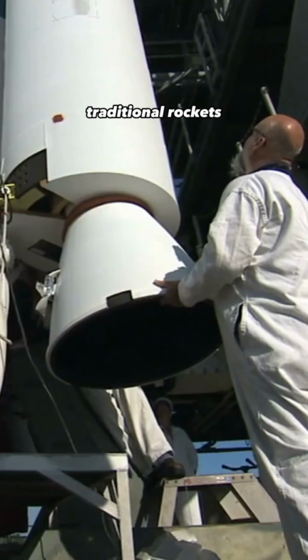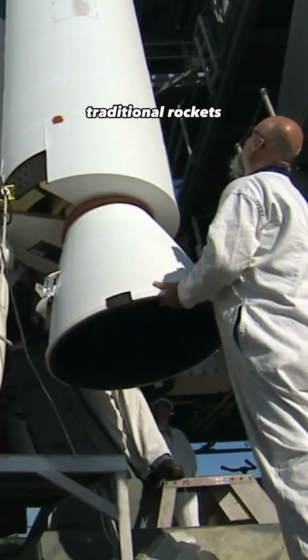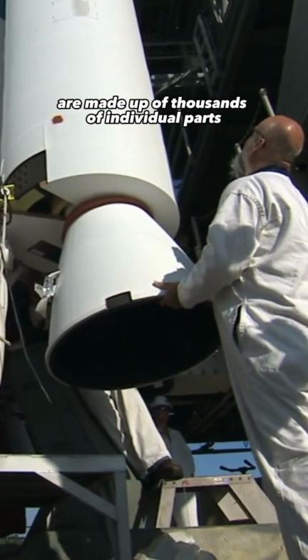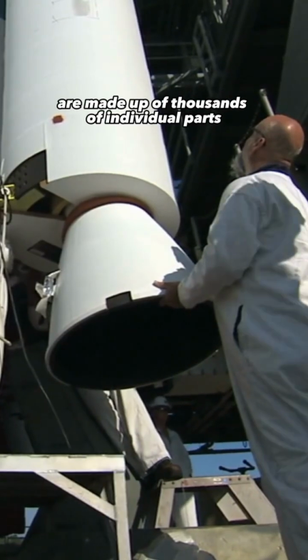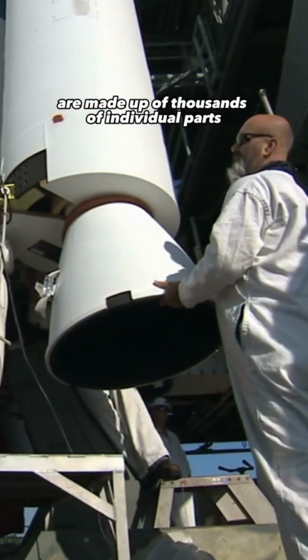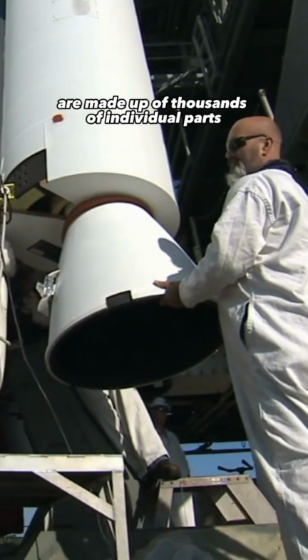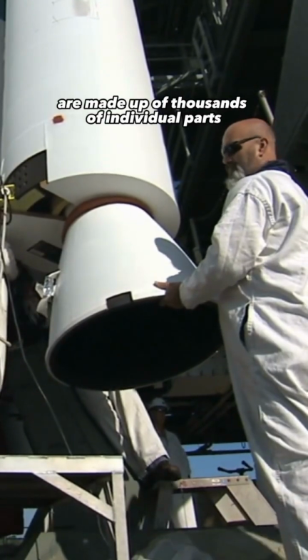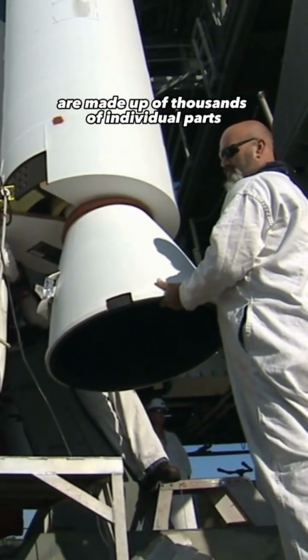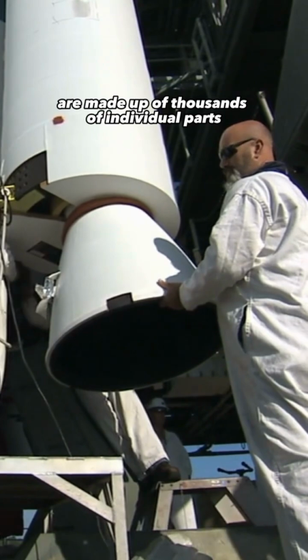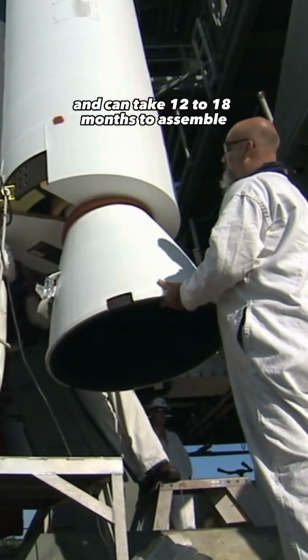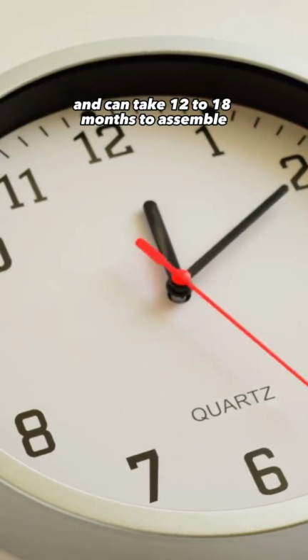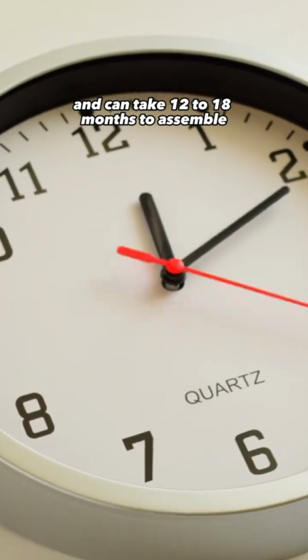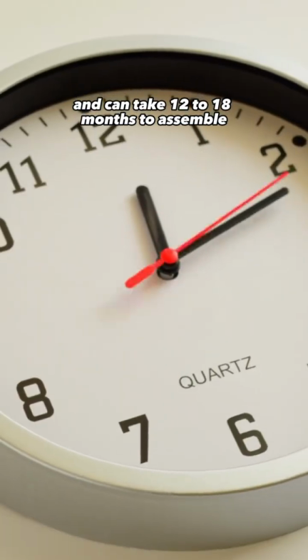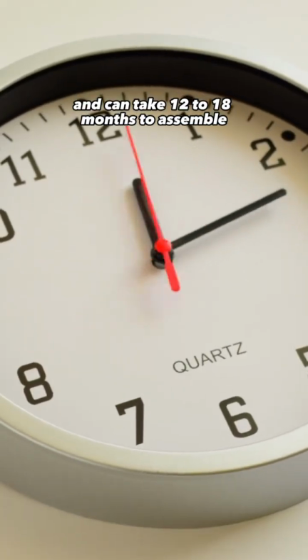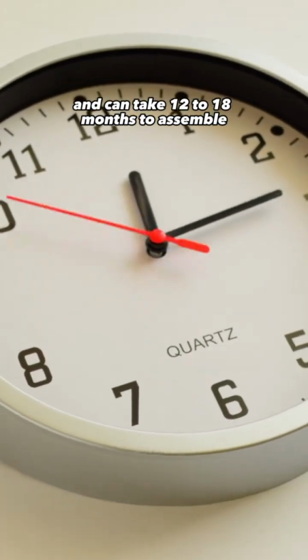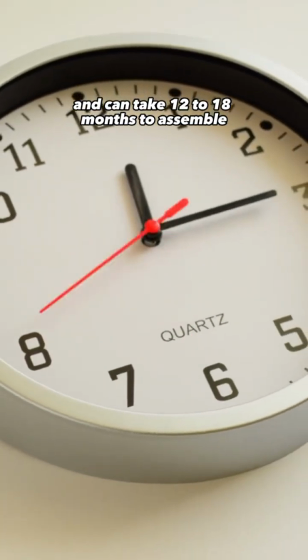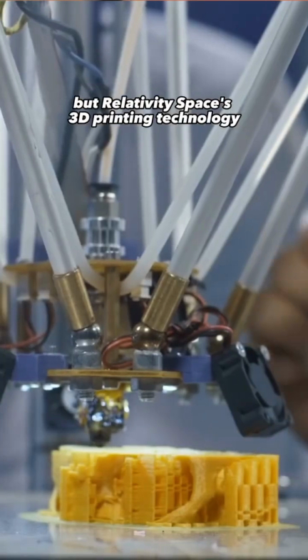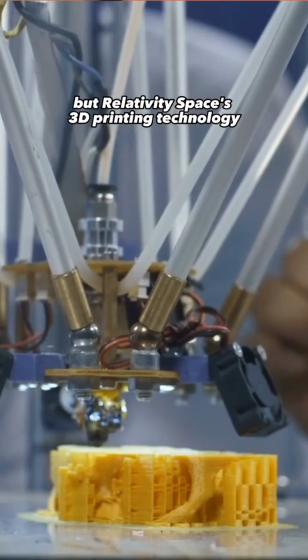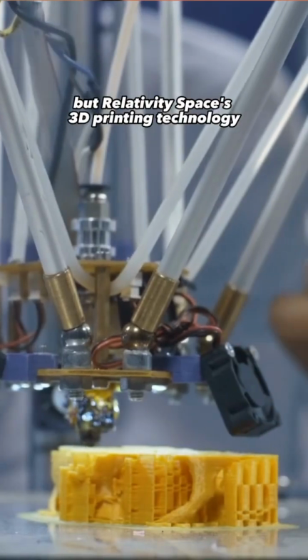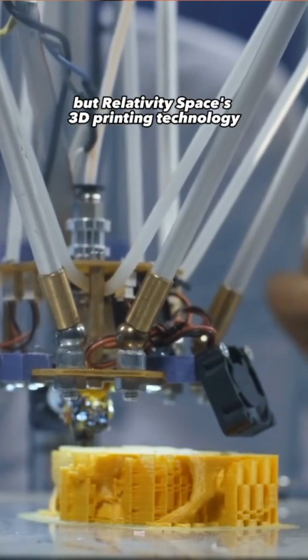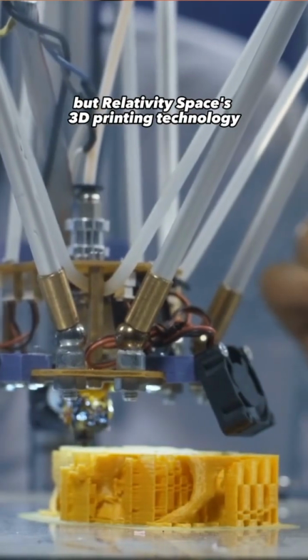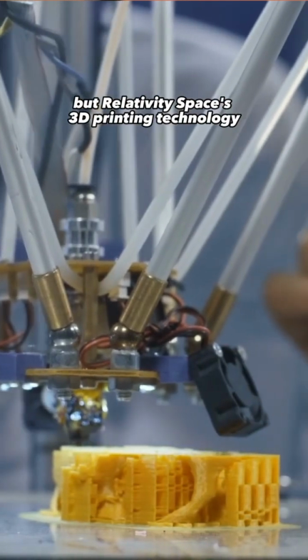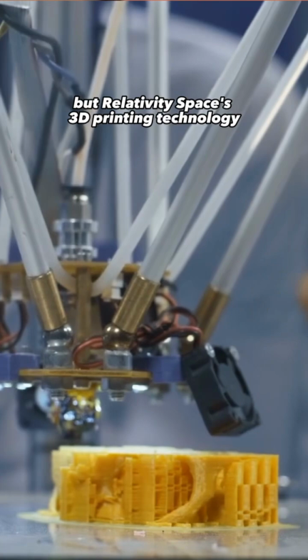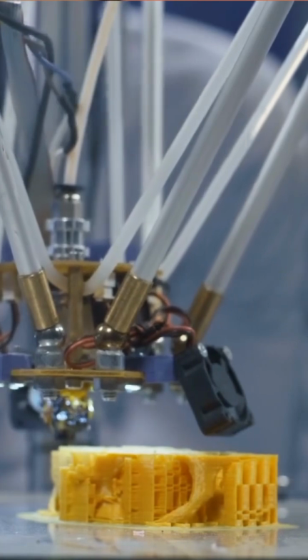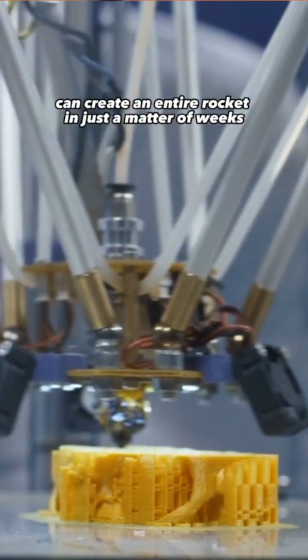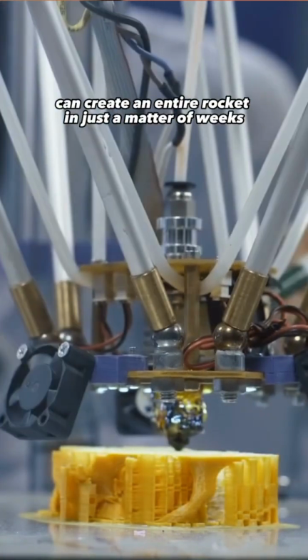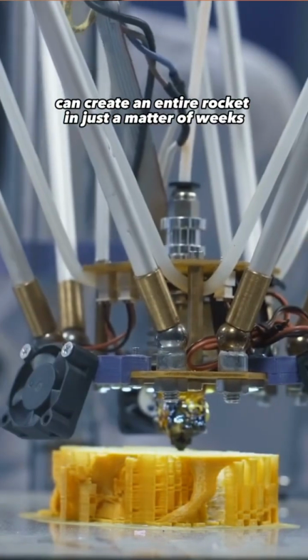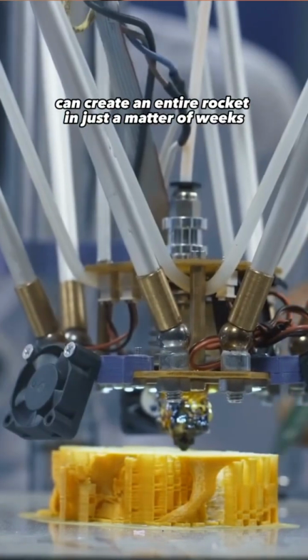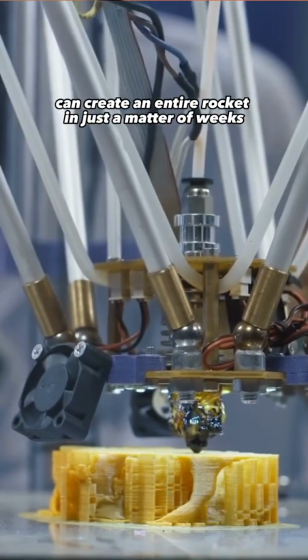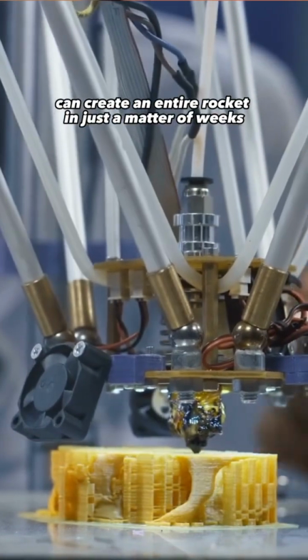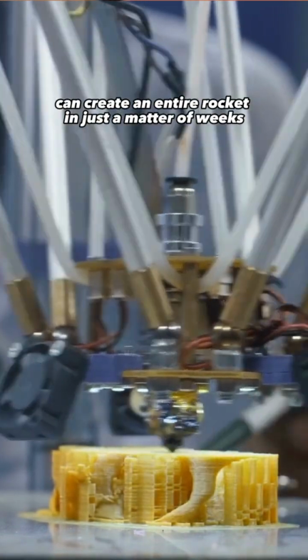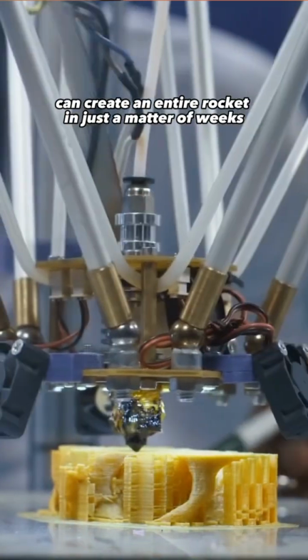Traditional rockets are made up of thousands of individual parts and can take 12 to 18 months to assemble. But Relativity Space's 3D printing technology can create an entire rocket in just a matter of weeks.